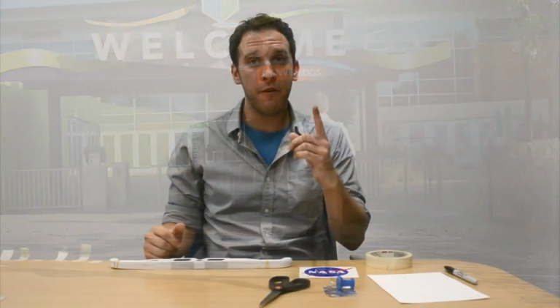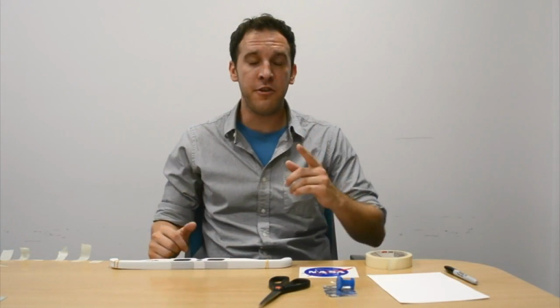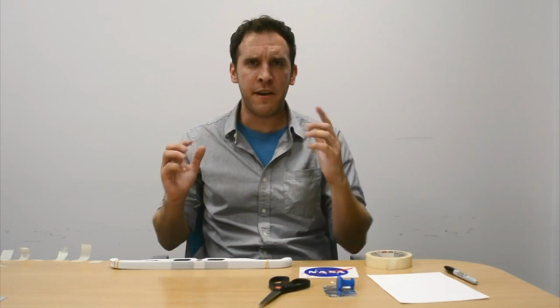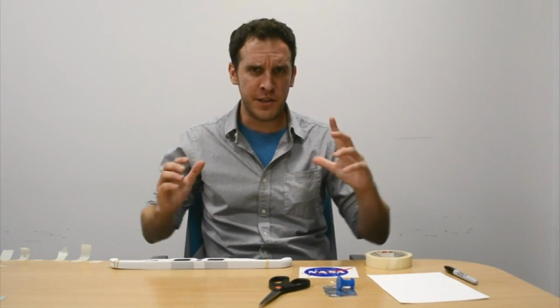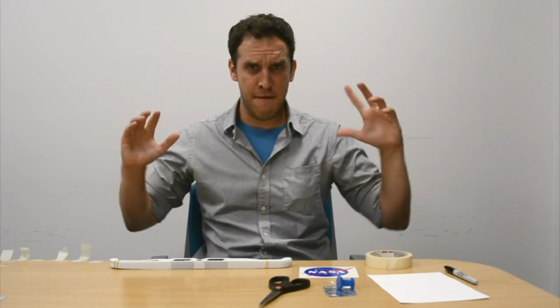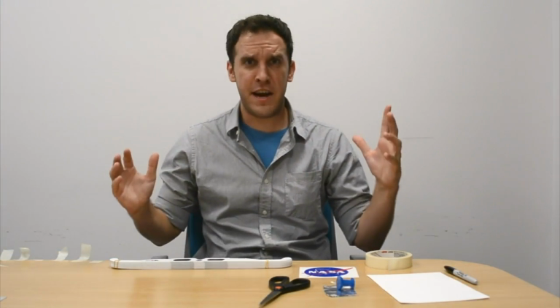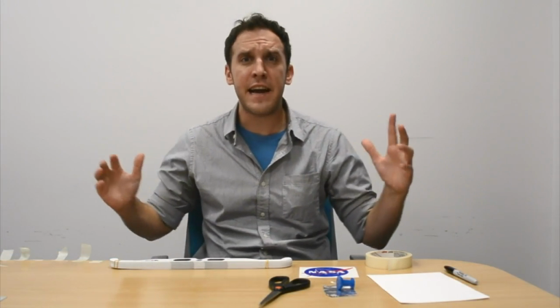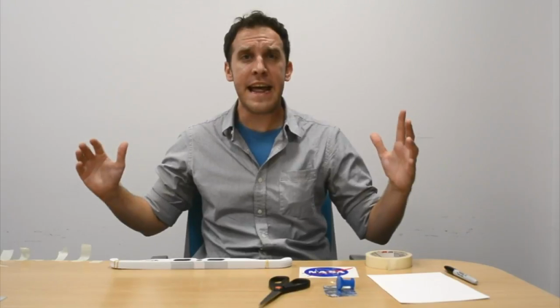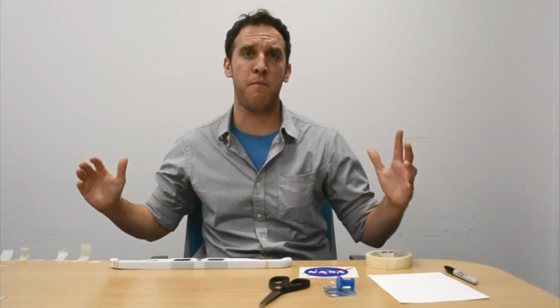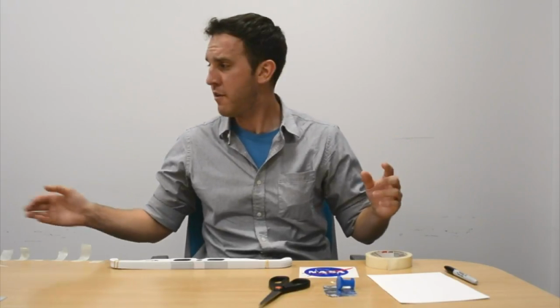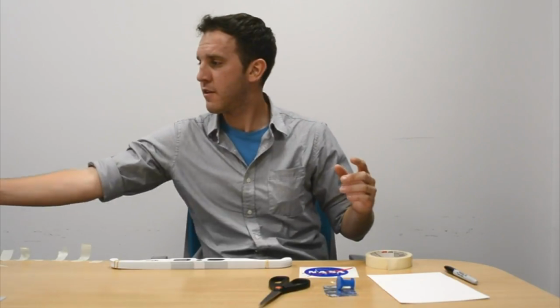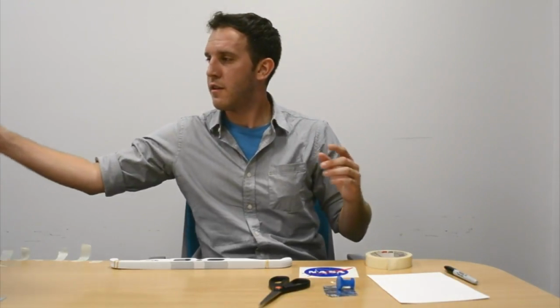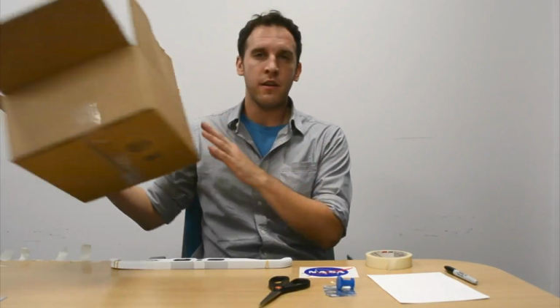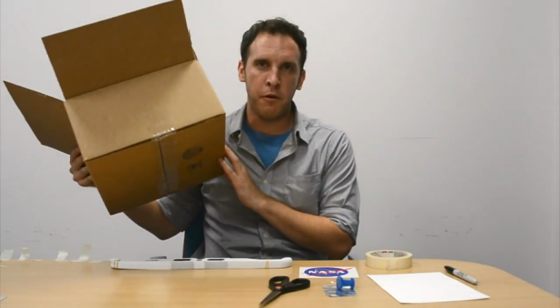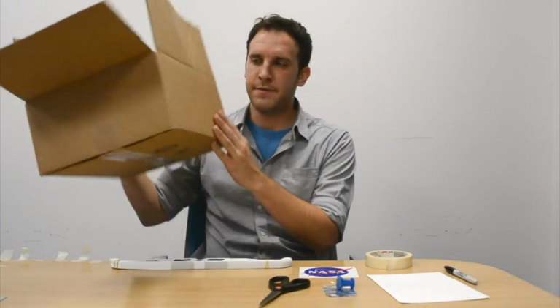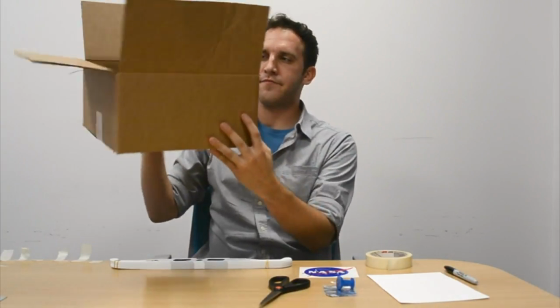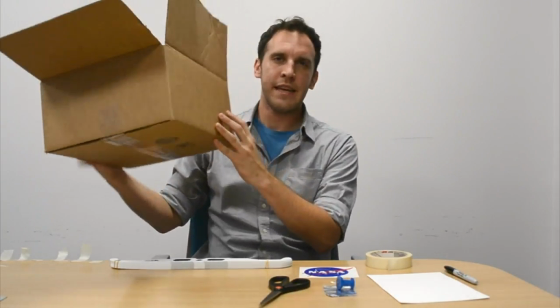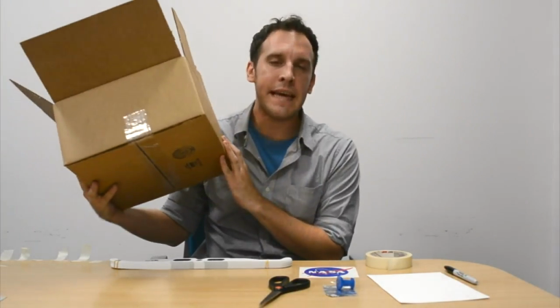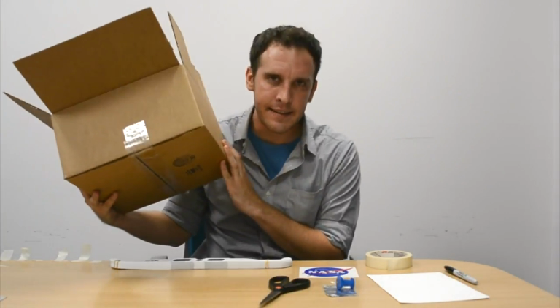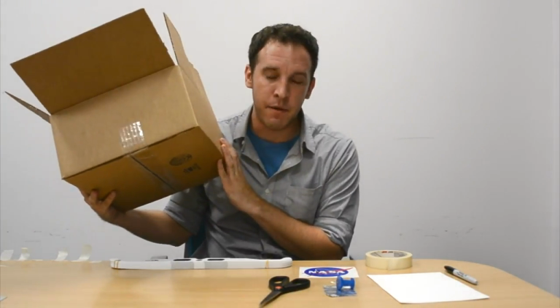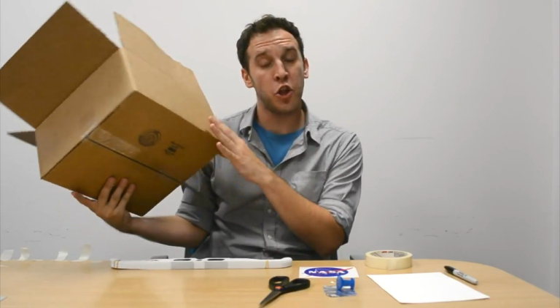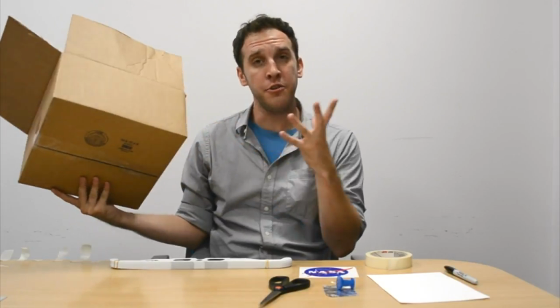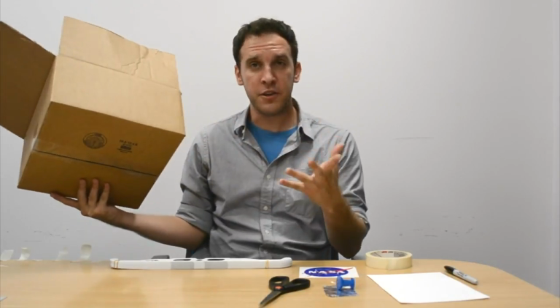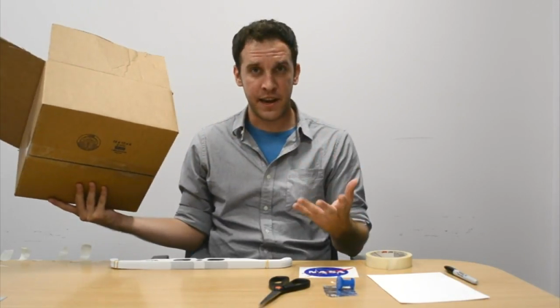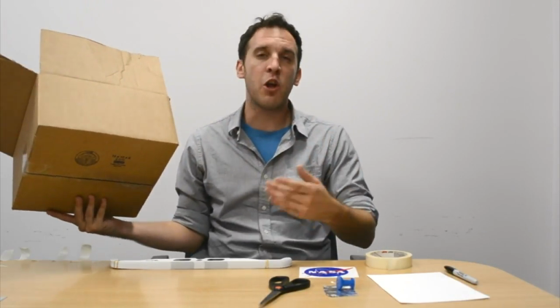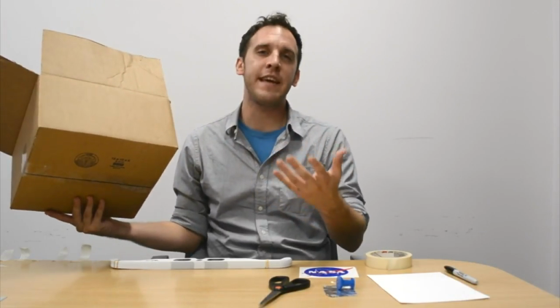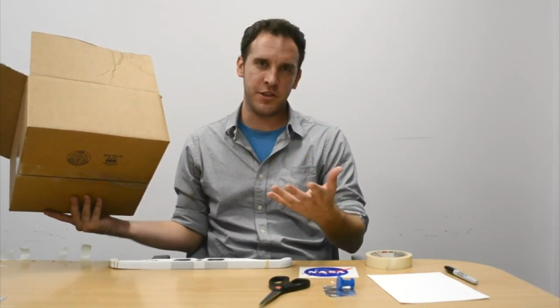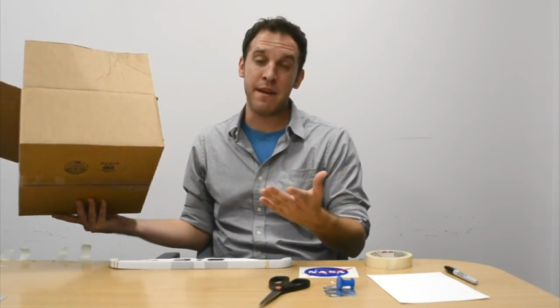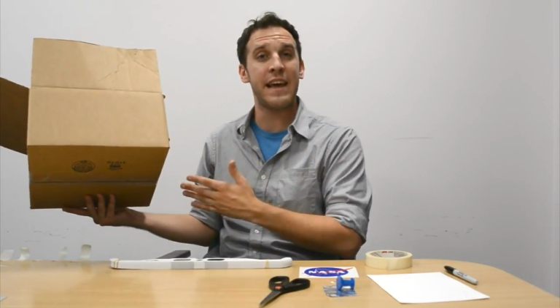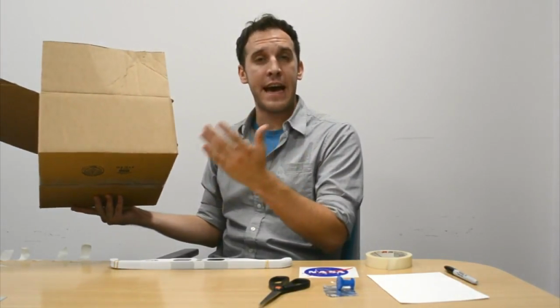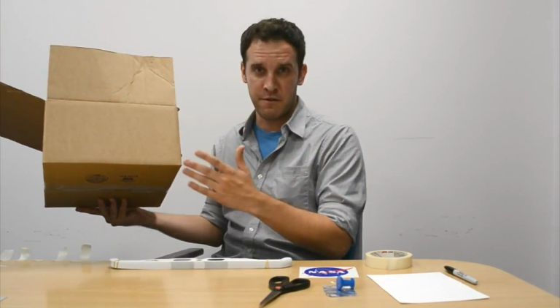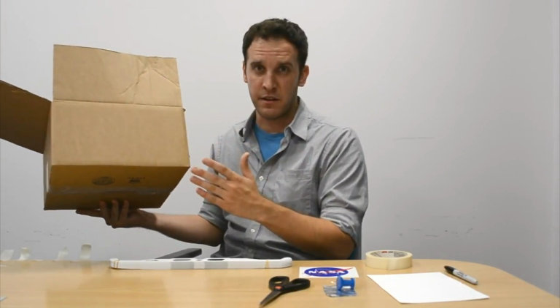First, you need a very expensive, very high-tech, NASA-approved cardboard box. It can be any size box. The larger the box you get, the larger the image is going to be at the end to actually view the eclipse.